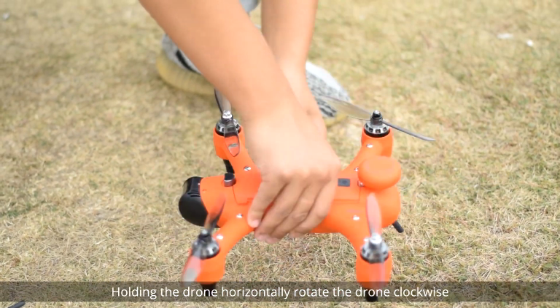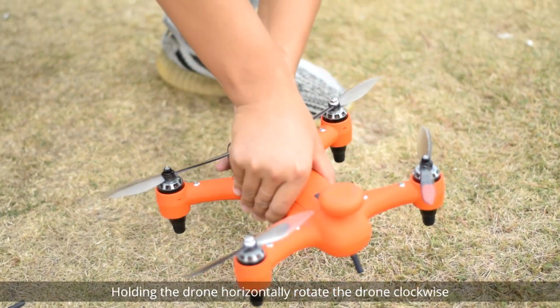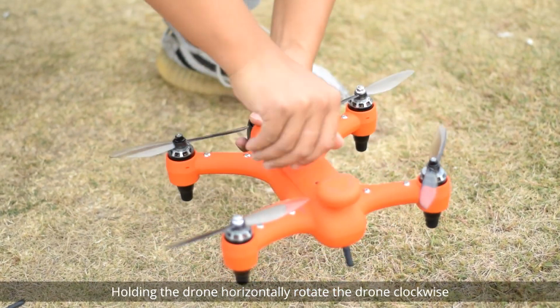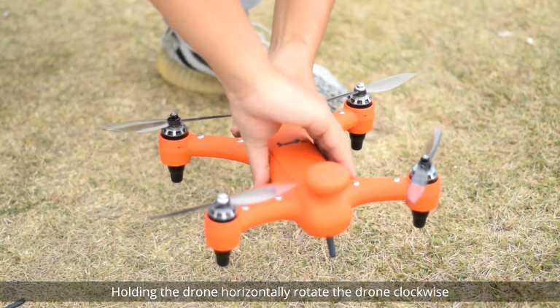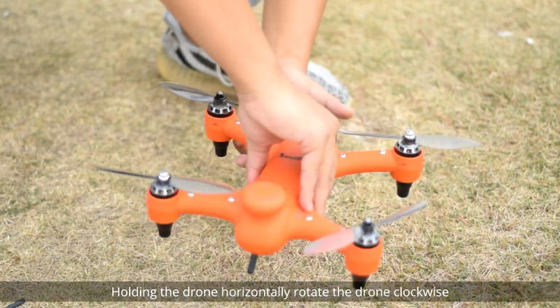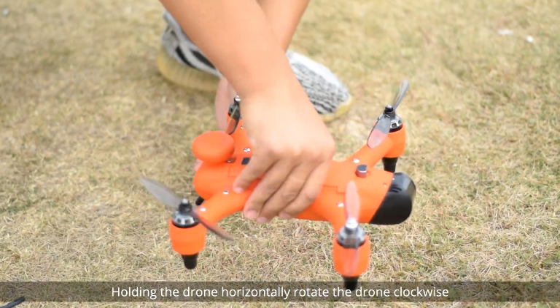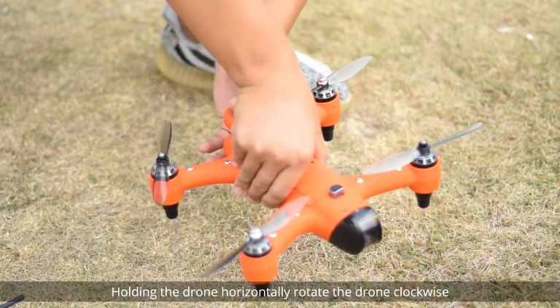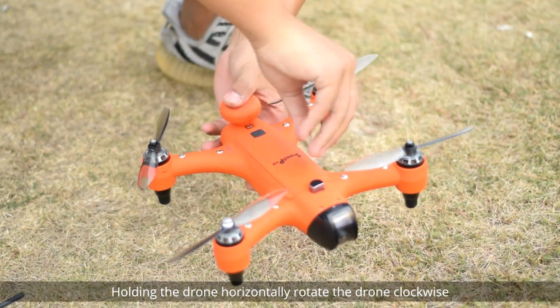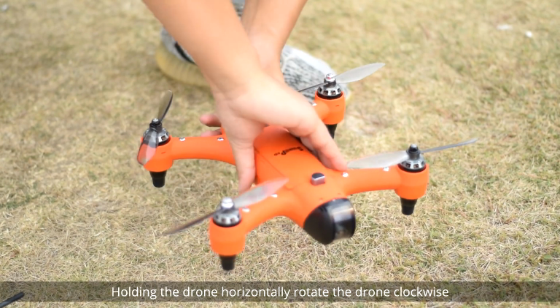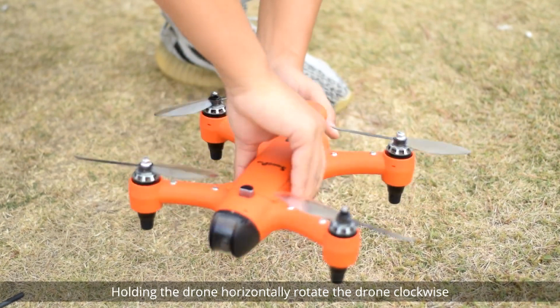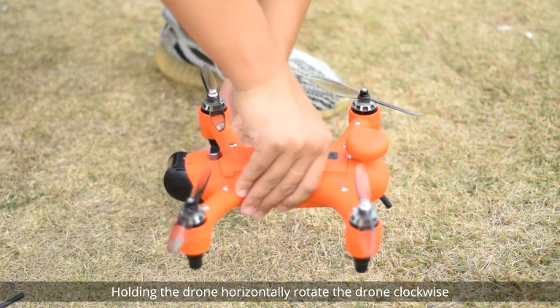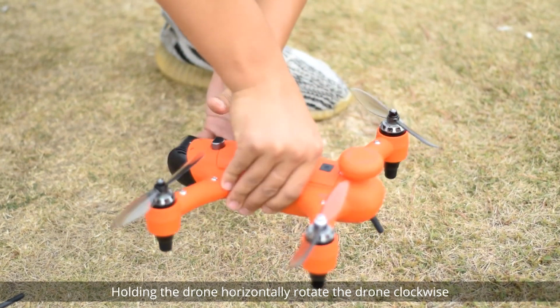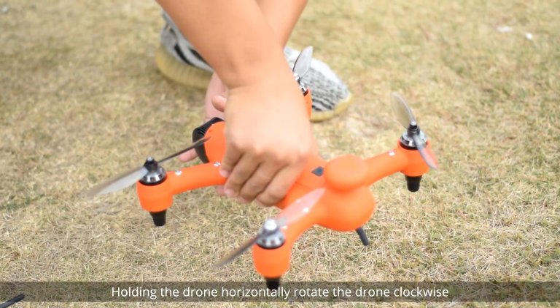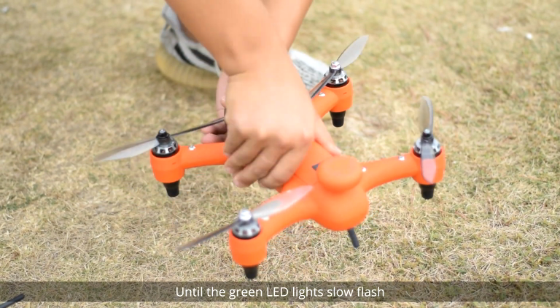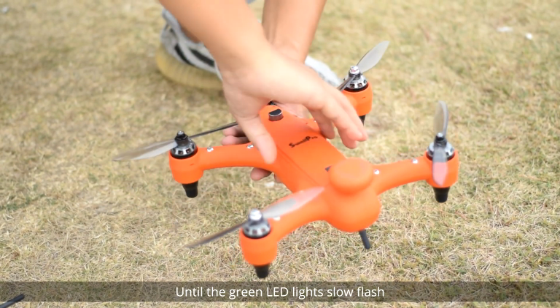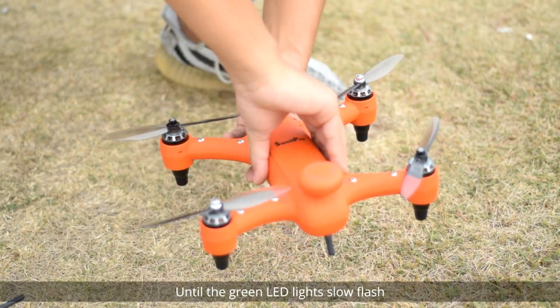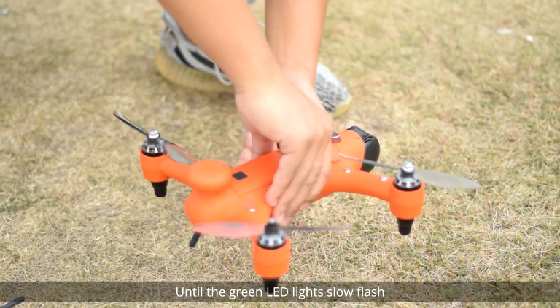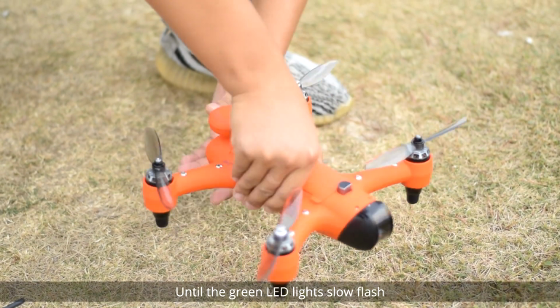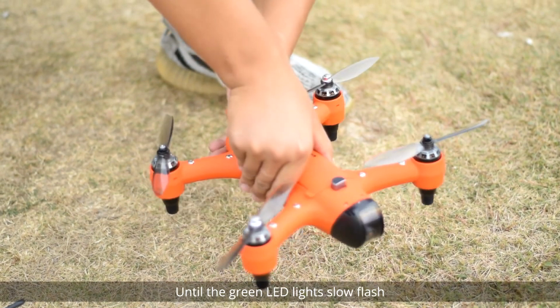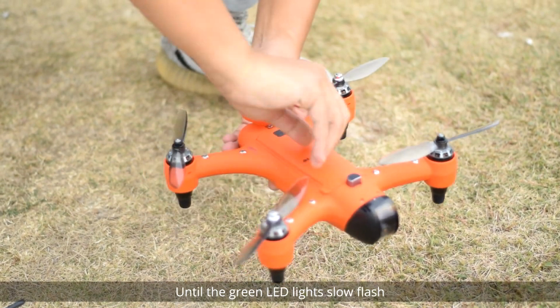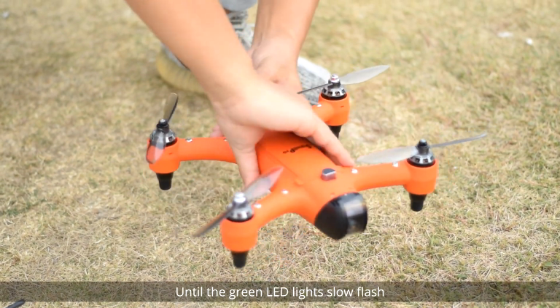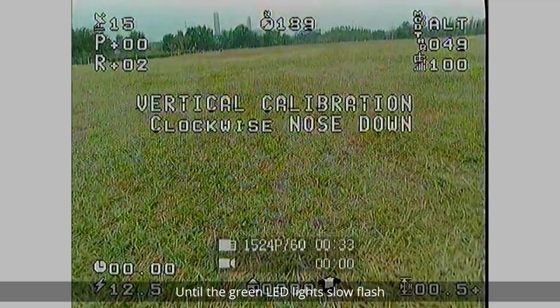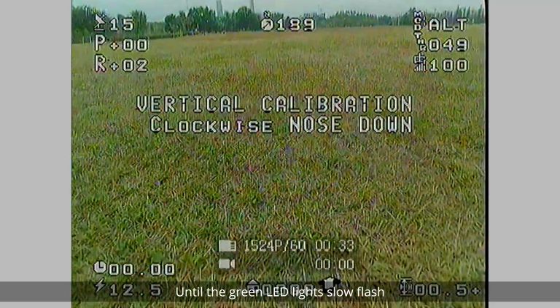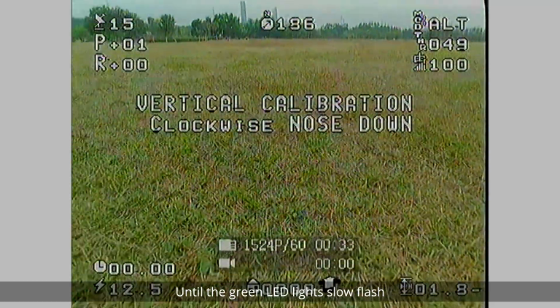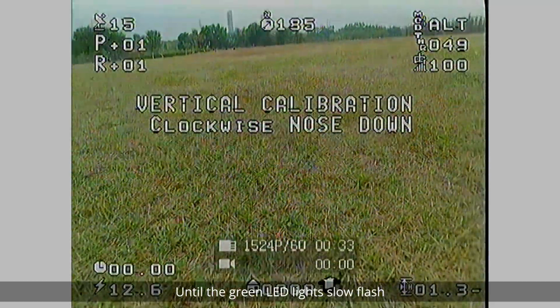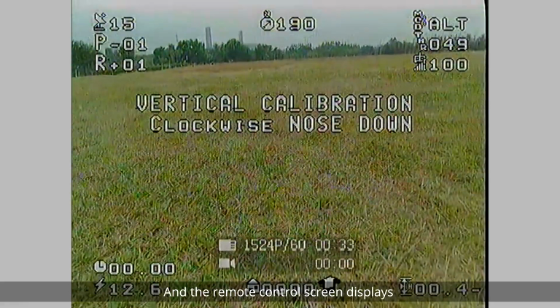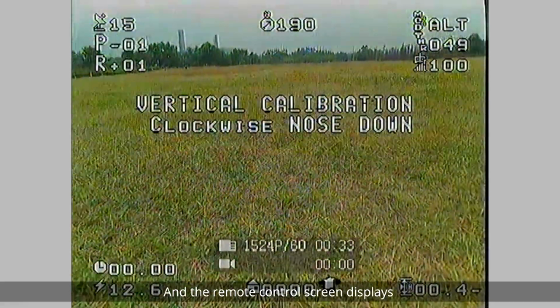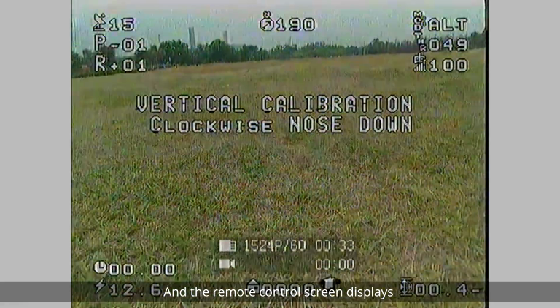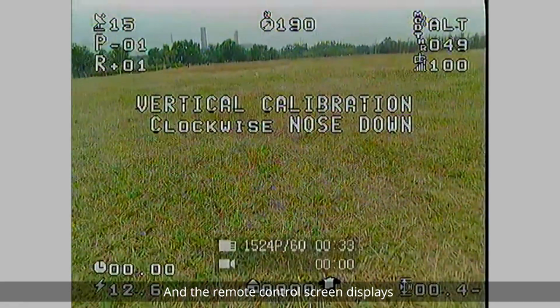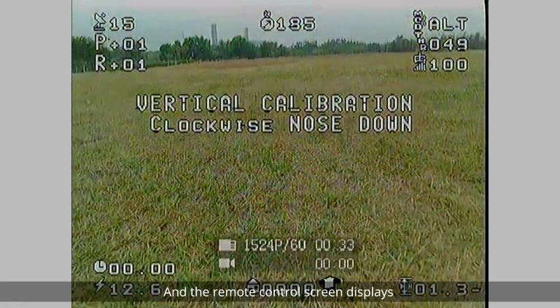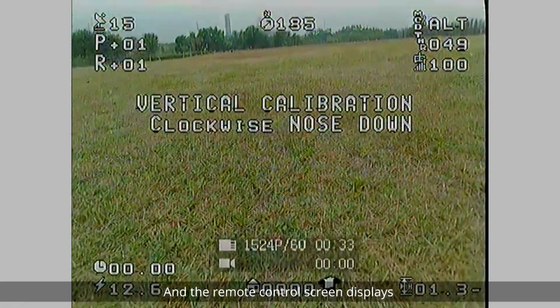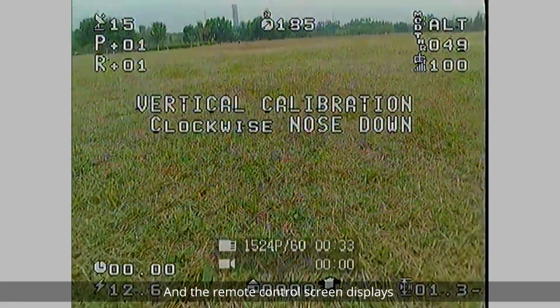Holding the drone horizontally, rotate the drone clockwise until the green LED lights slowly flash and the remote control screen displays 'Vertical Calibration.'